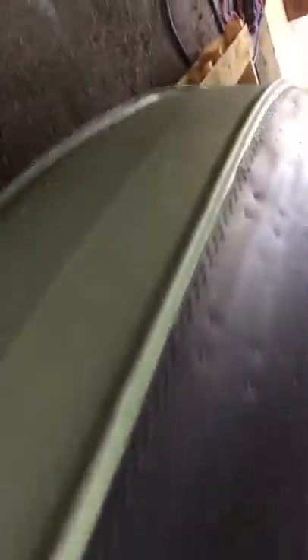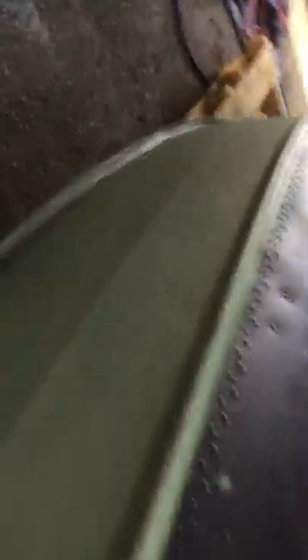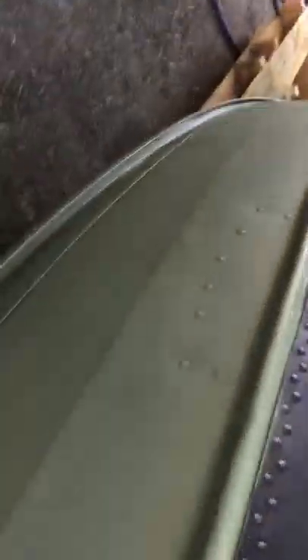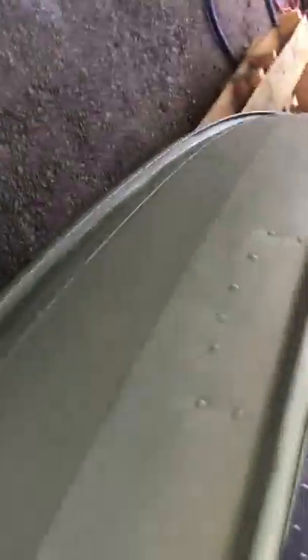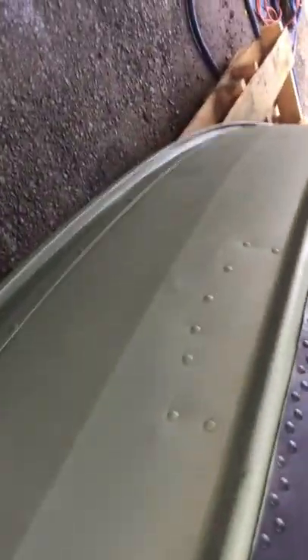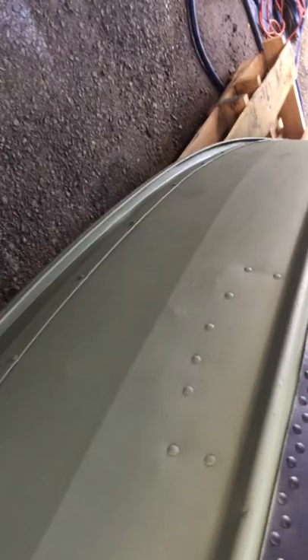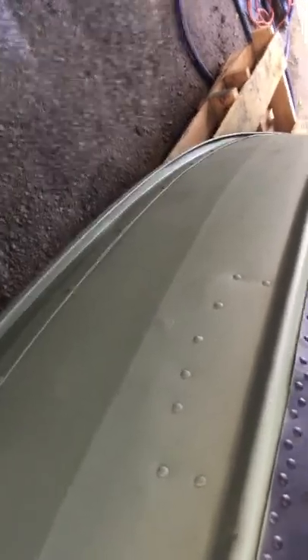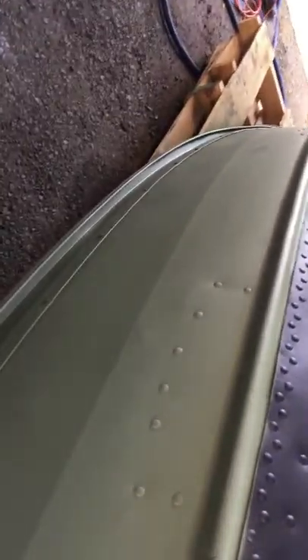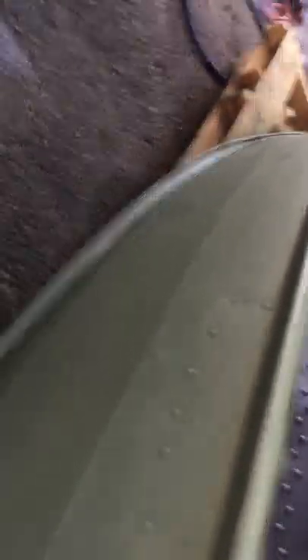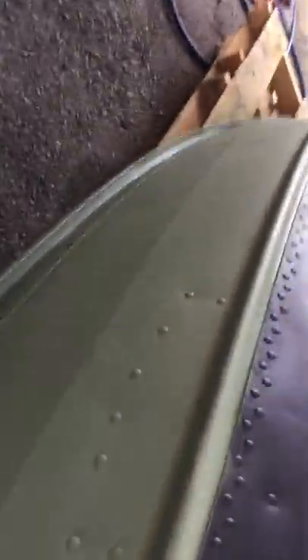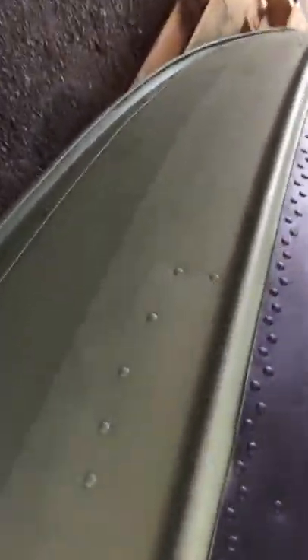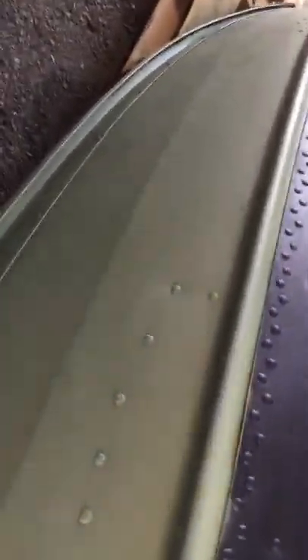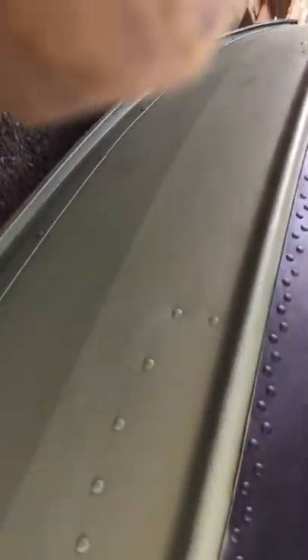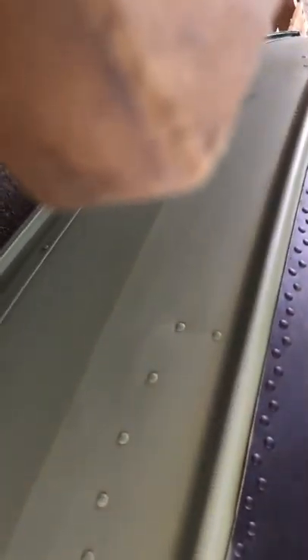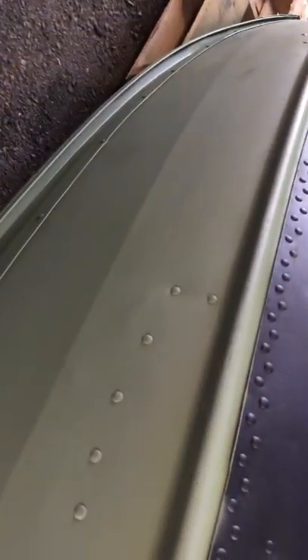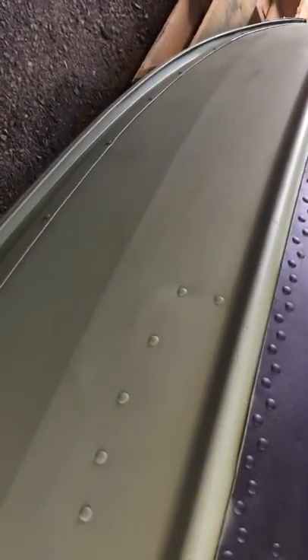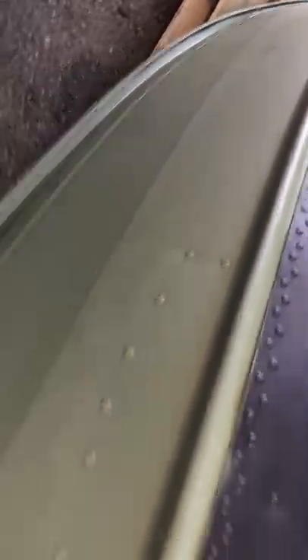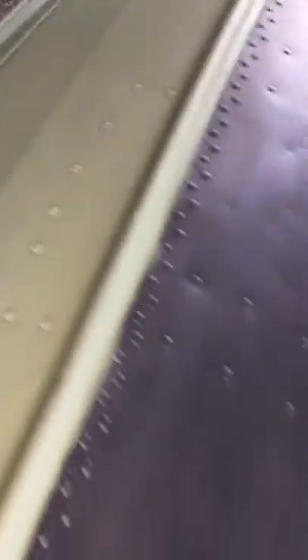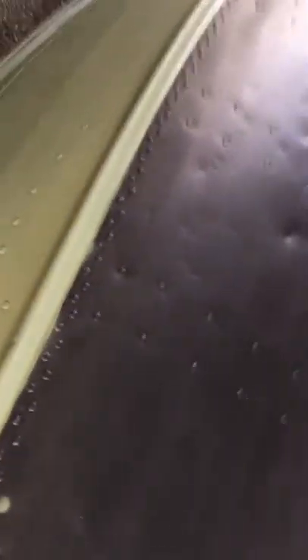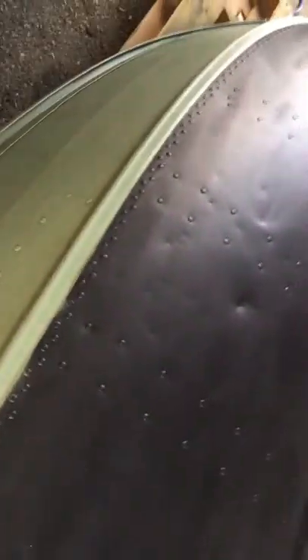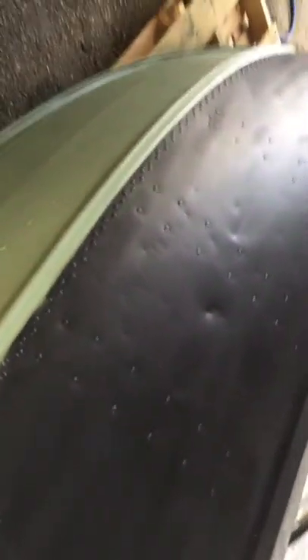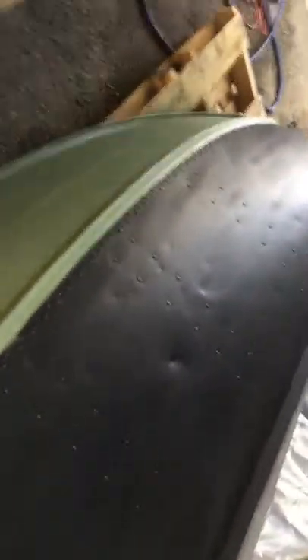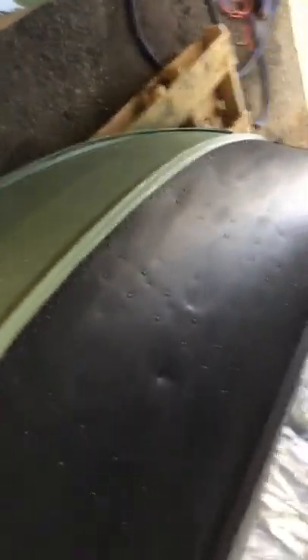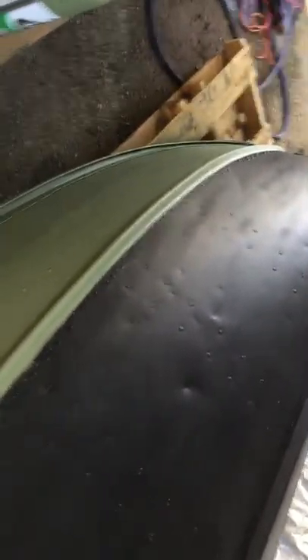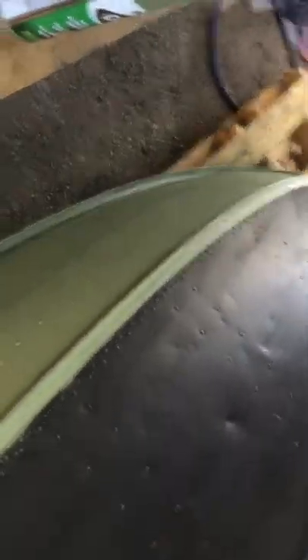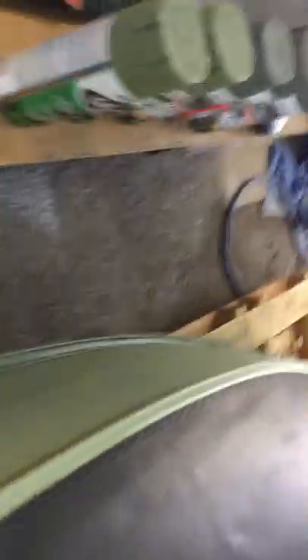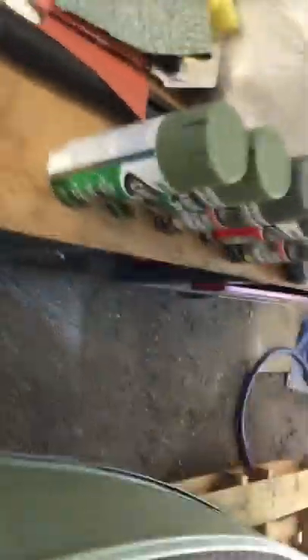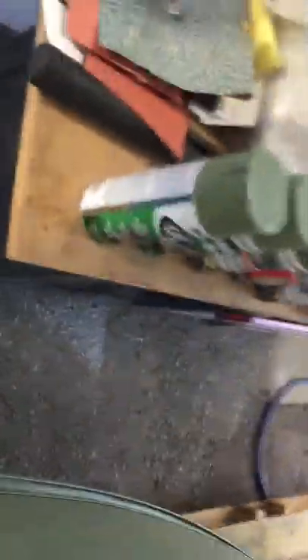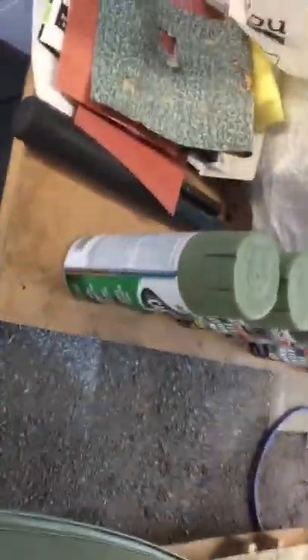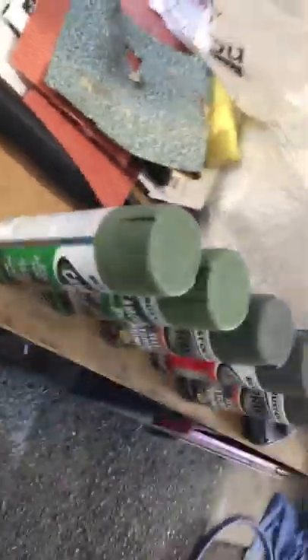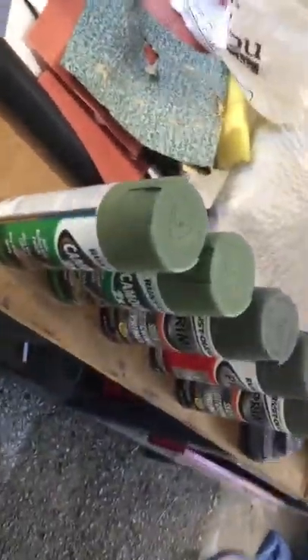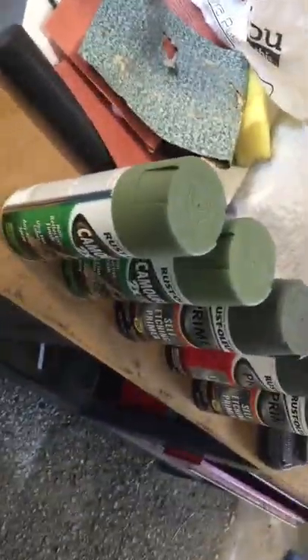It's still kind of wet. It kind of looks like I missed a spot, but I didn't — it's just still wet. Just couldn't wait to show you guys because it turned out awesome. I'm kind of digging the color. I was going to go blue and black, but I'm glad I didn't.